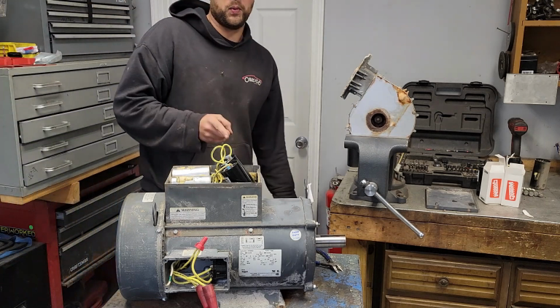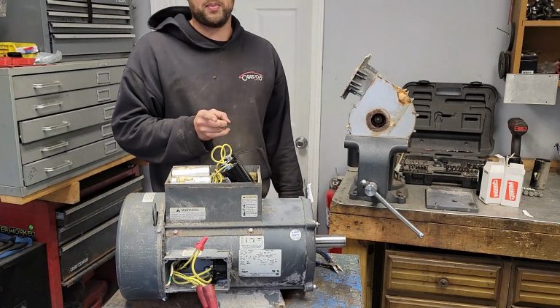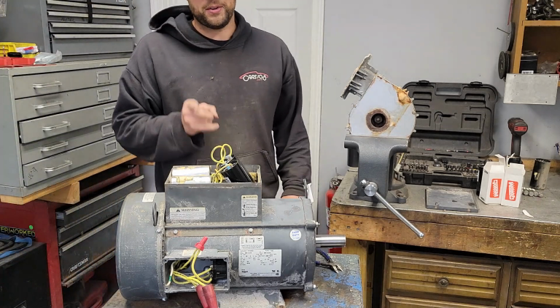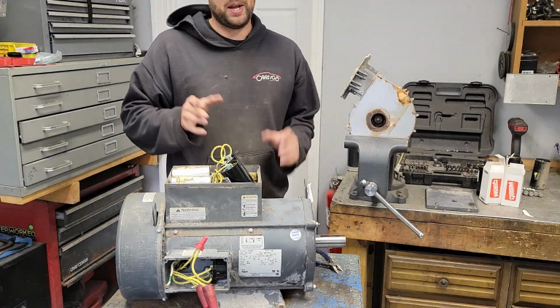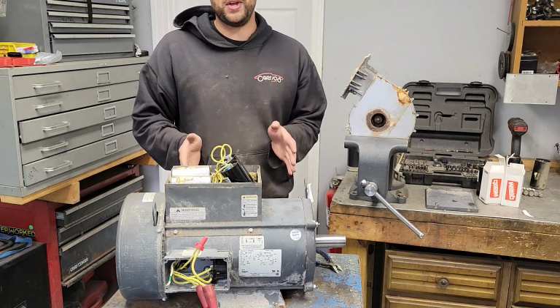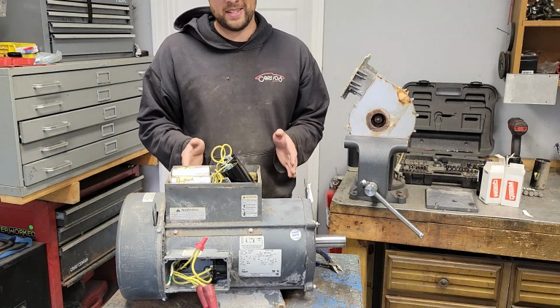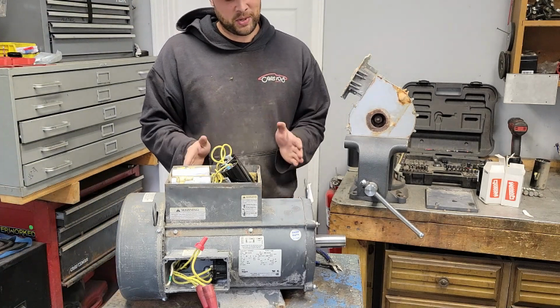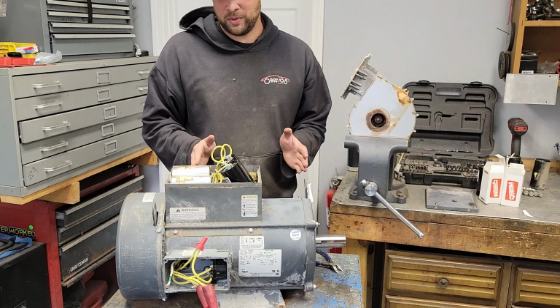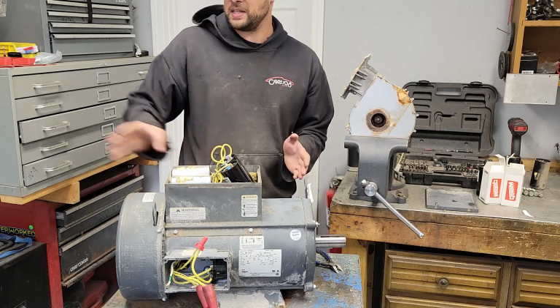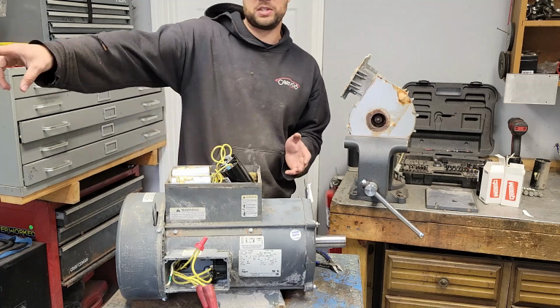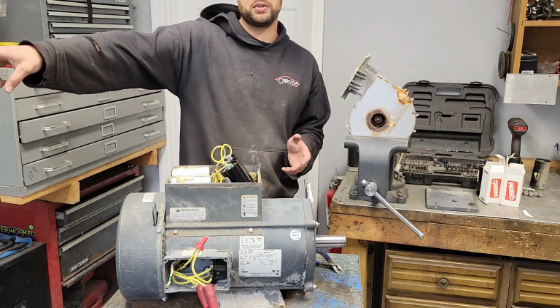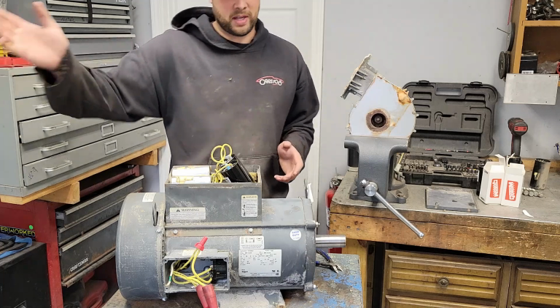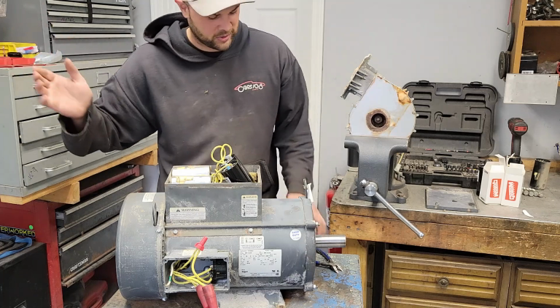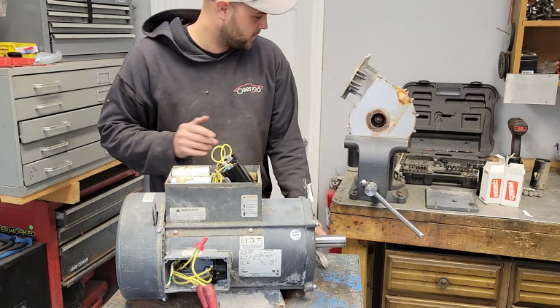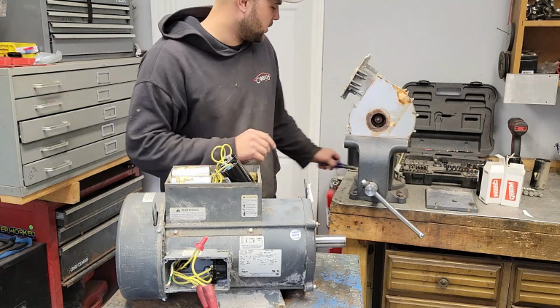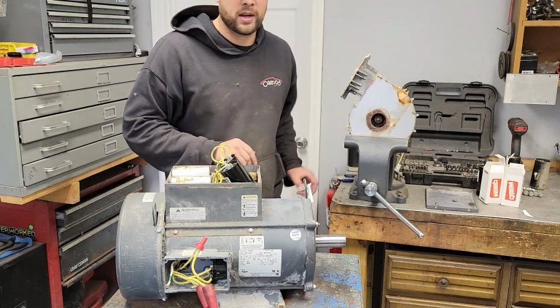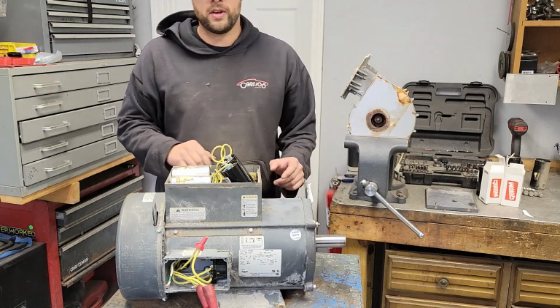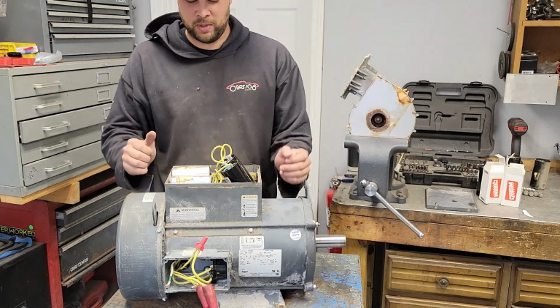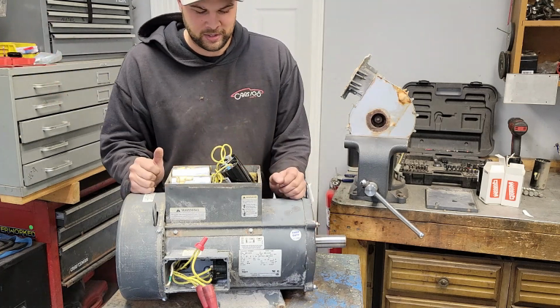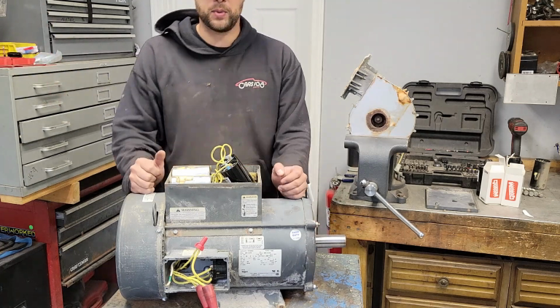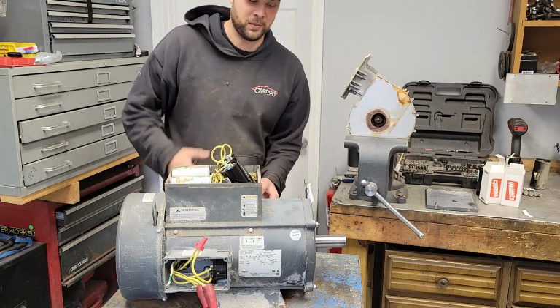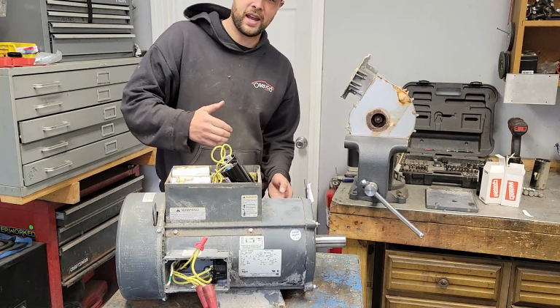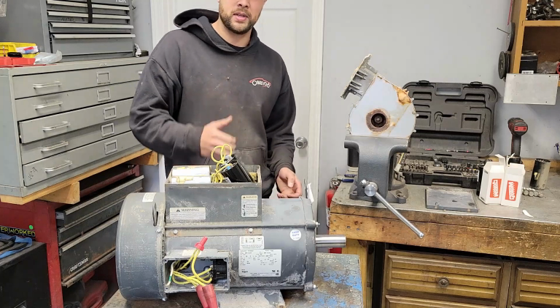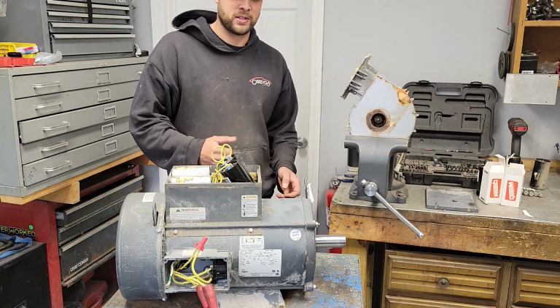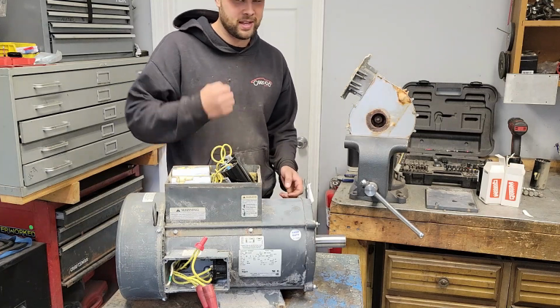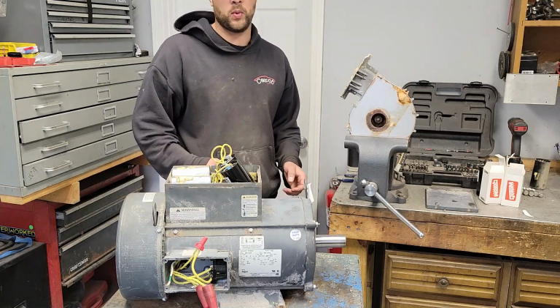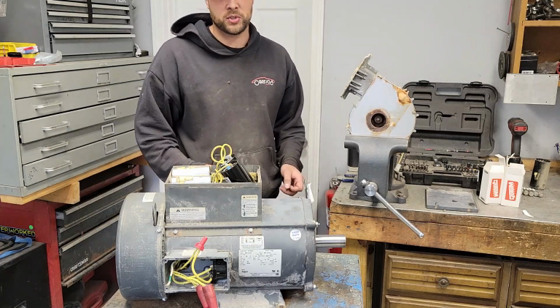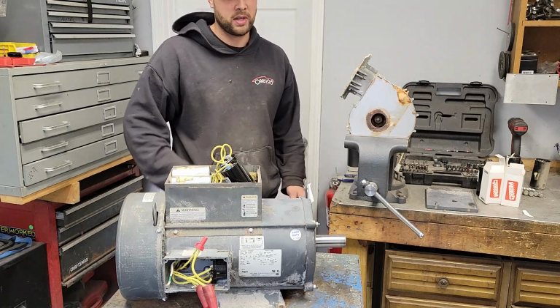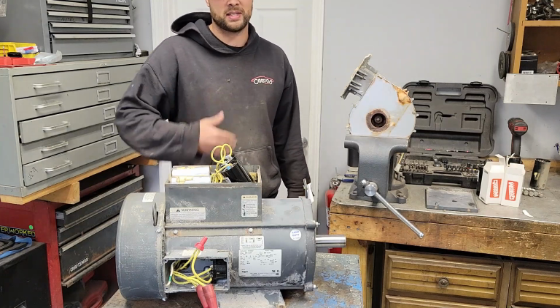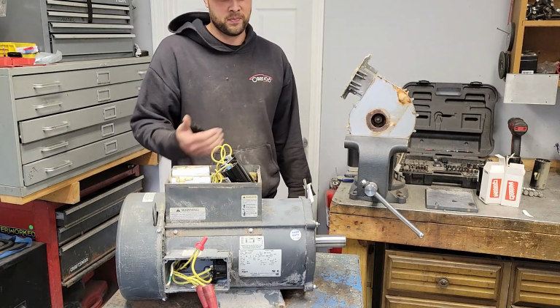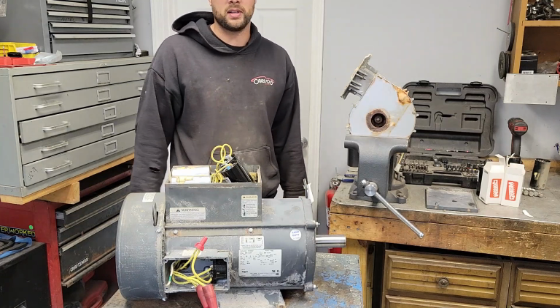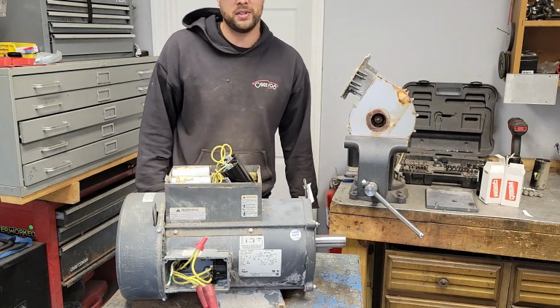We popped the breaker — this time it's related to this. It's simply because that's just a little 20 amp breaker in here. I've got to go over to the other test panel to actually run this thing, because now when it starts it takes way more juice, because it's working like it should.